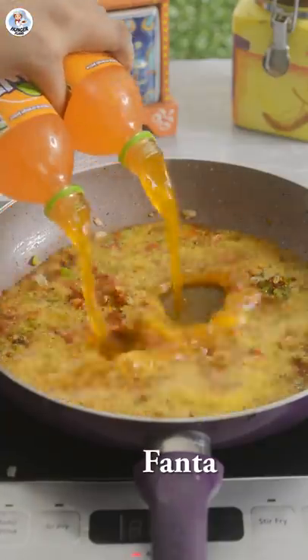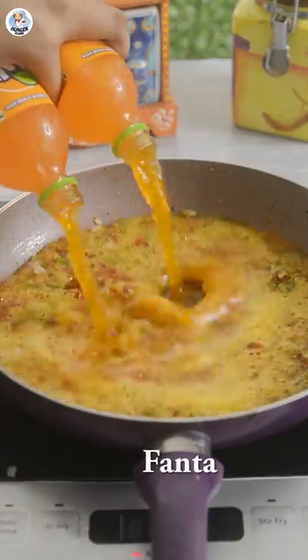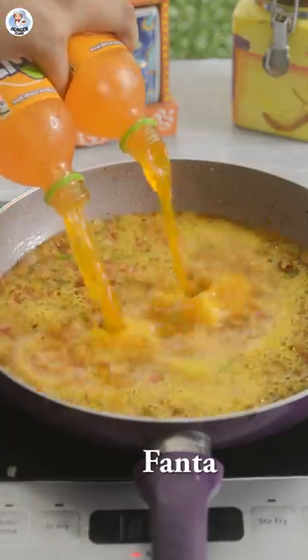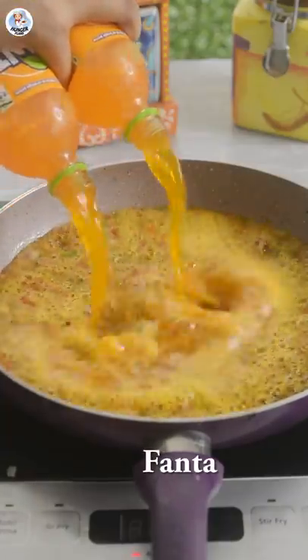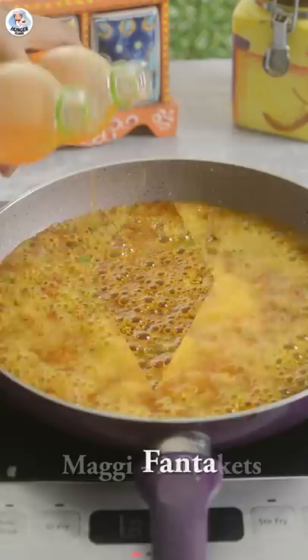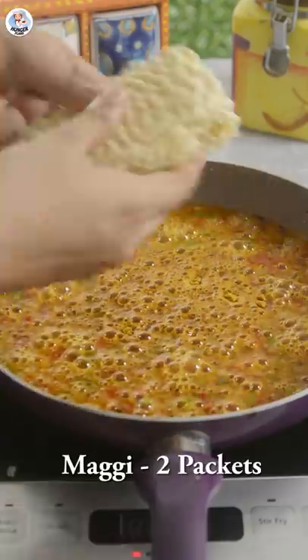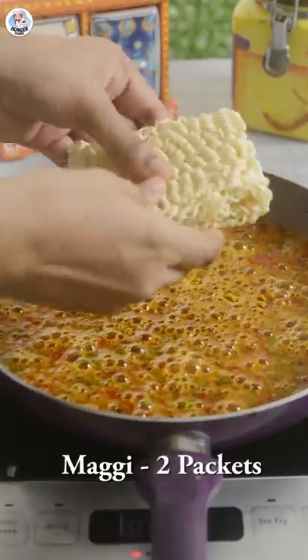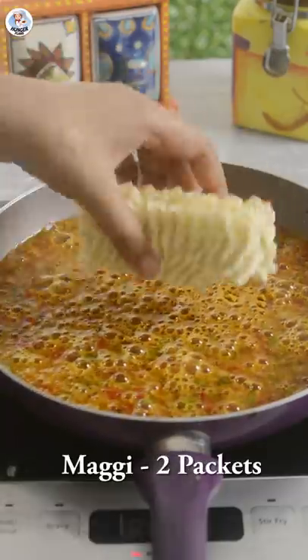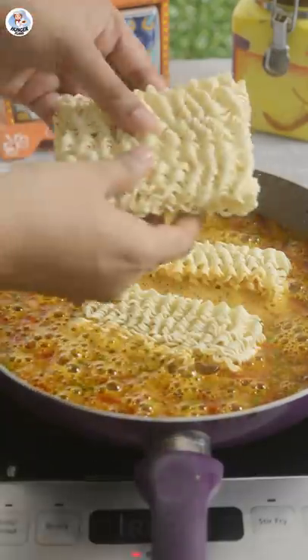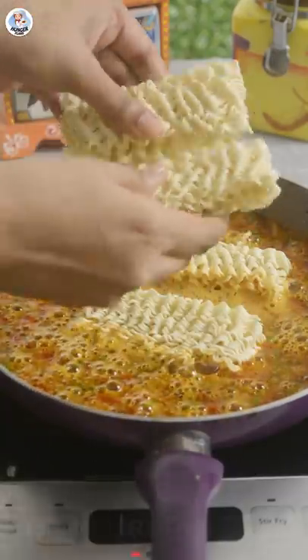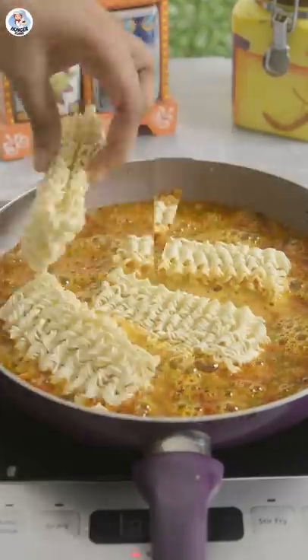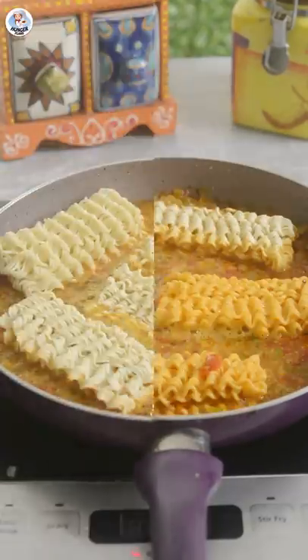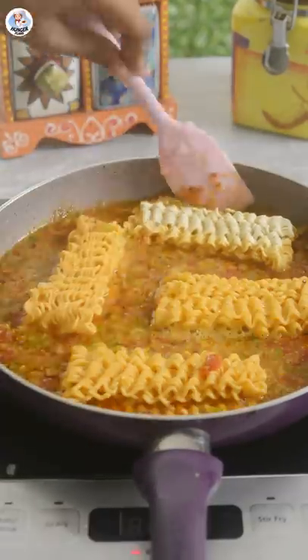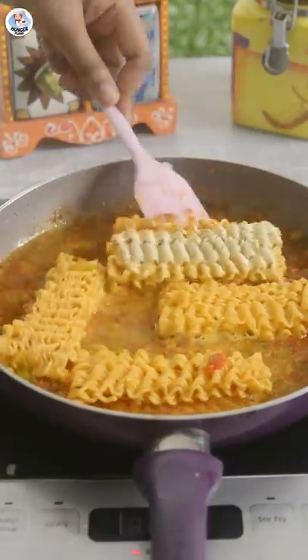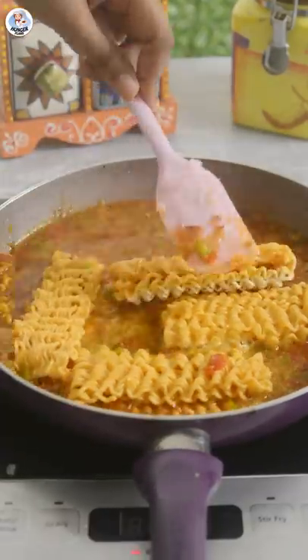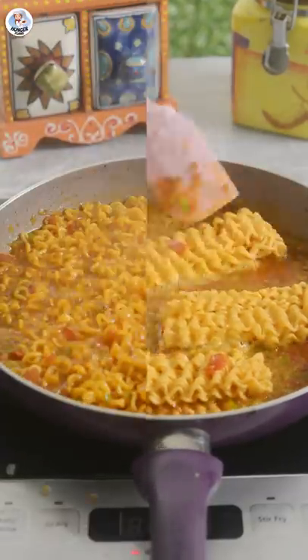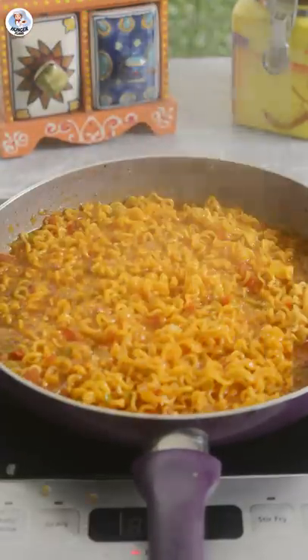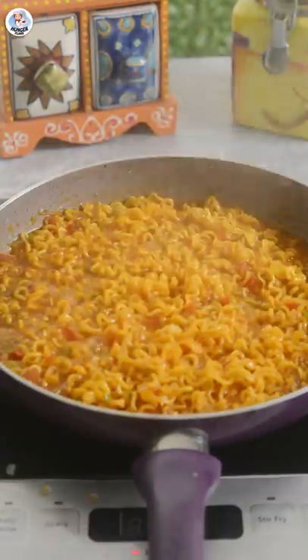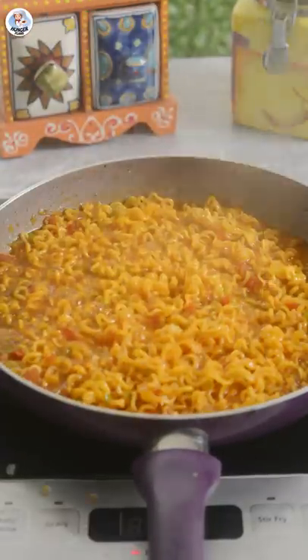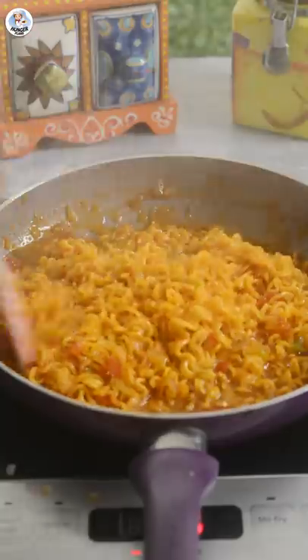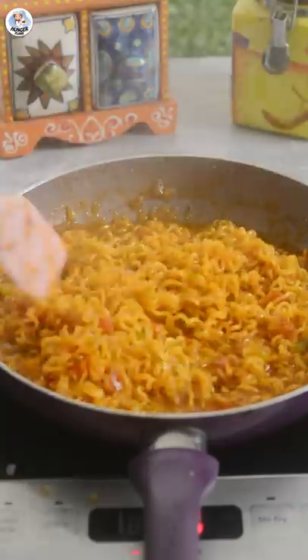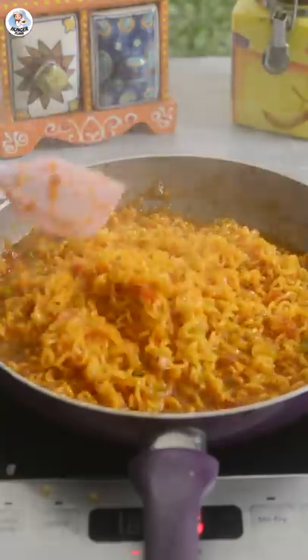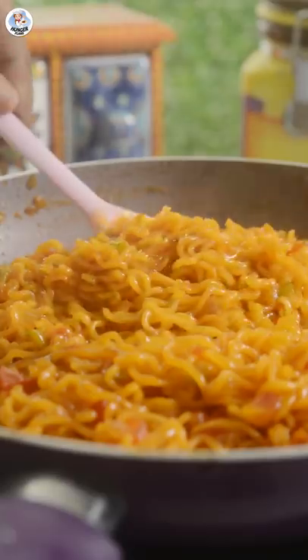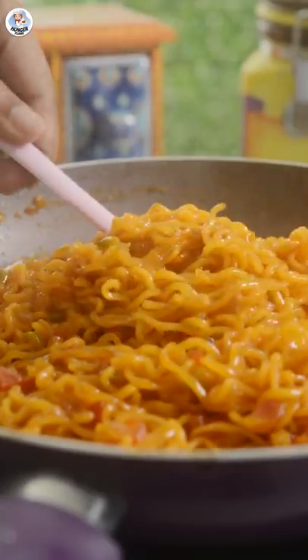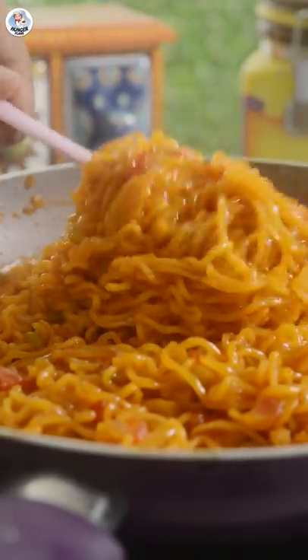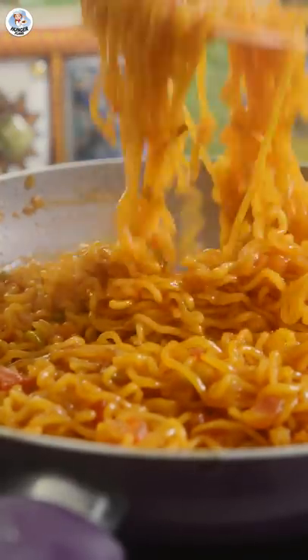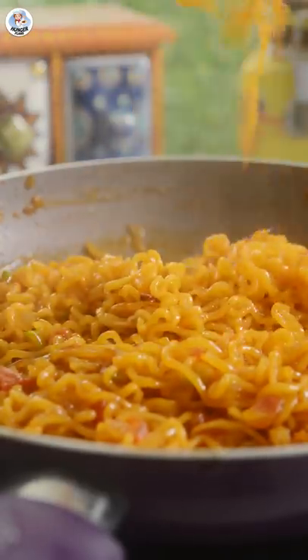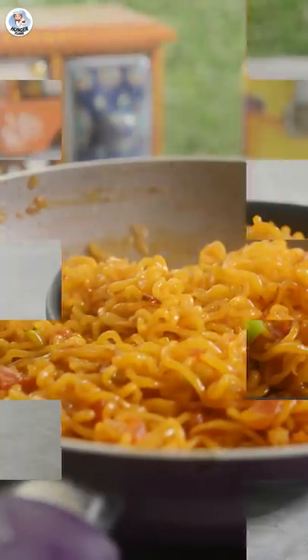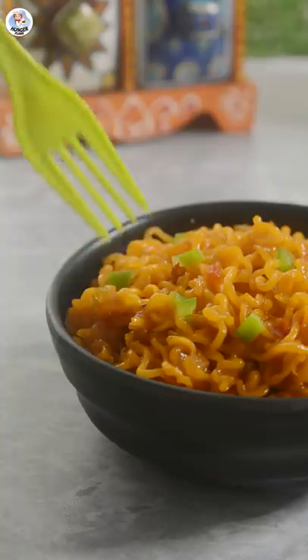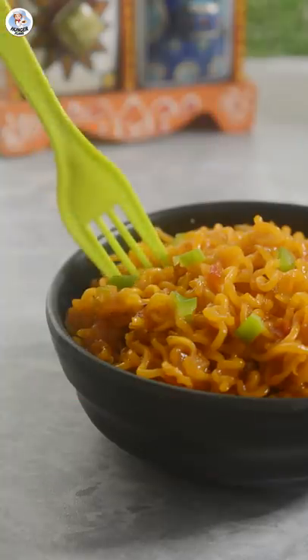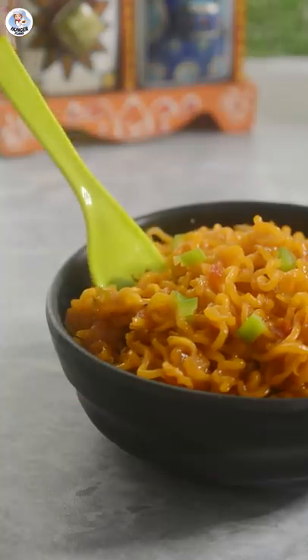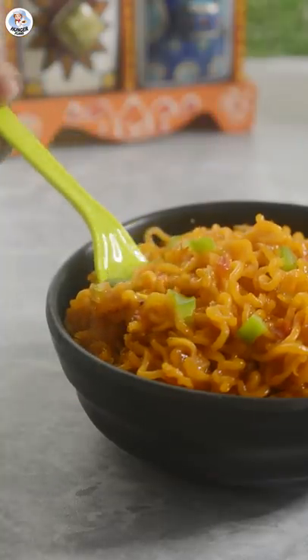Then add two packs of Maggi and let it cook completely. Honestly, it smells very weird and not appetizing at all. It takes almost 10 minutes for the Maggi to soak up all the Fanta. It looks unique and pretty though.